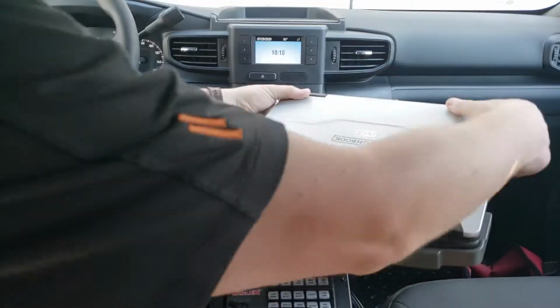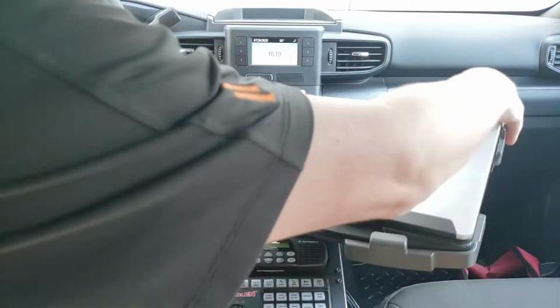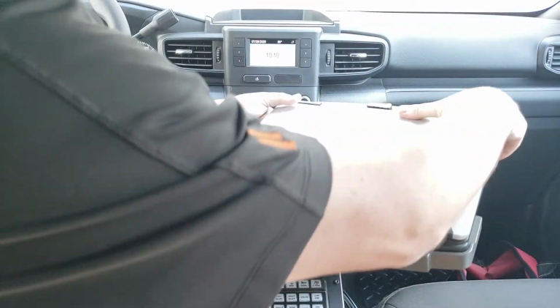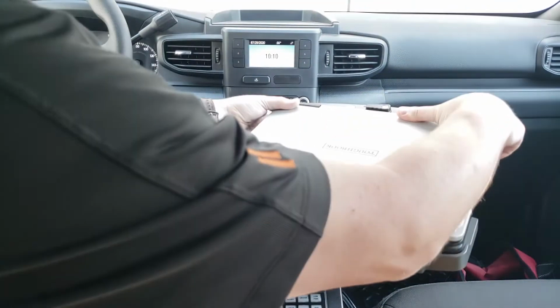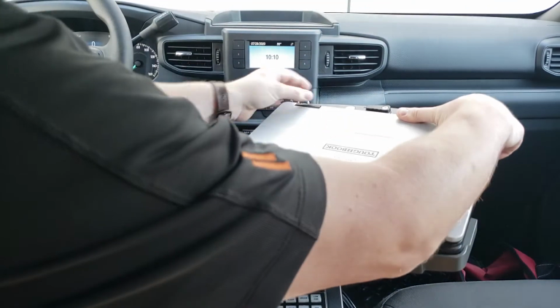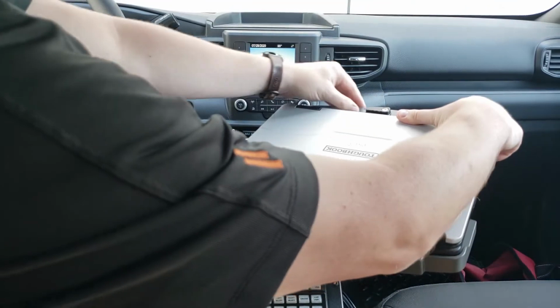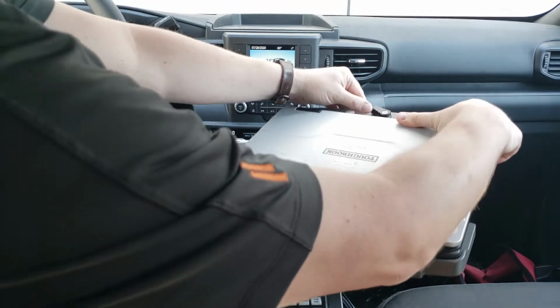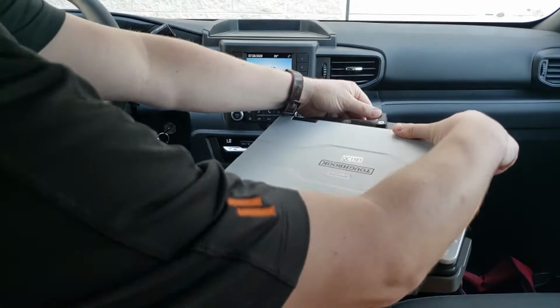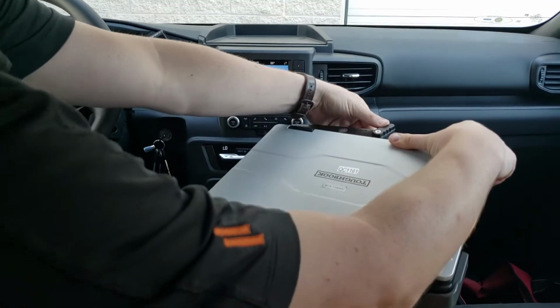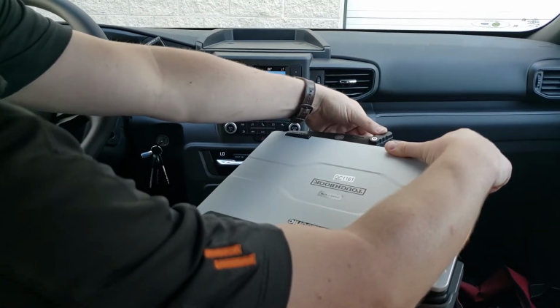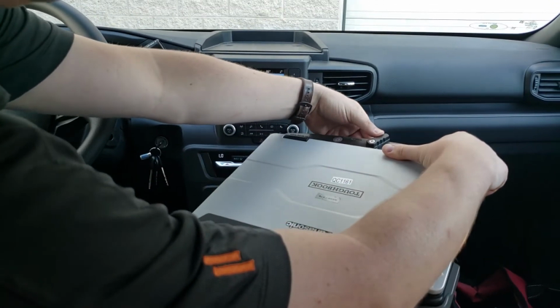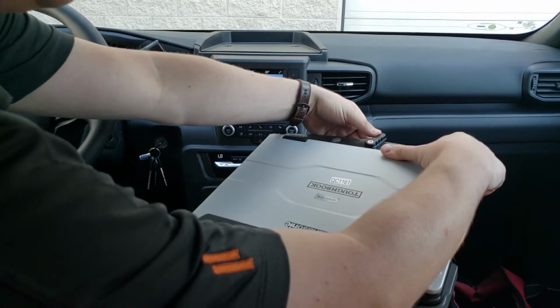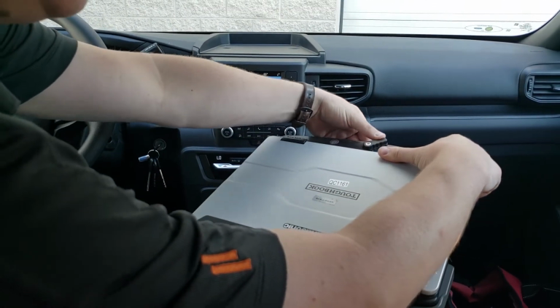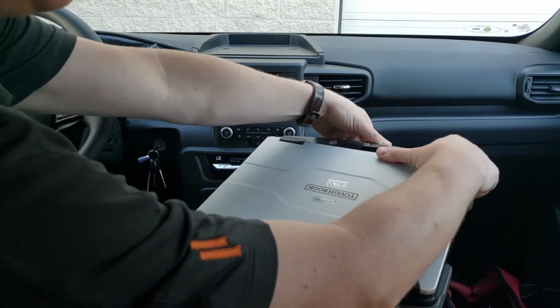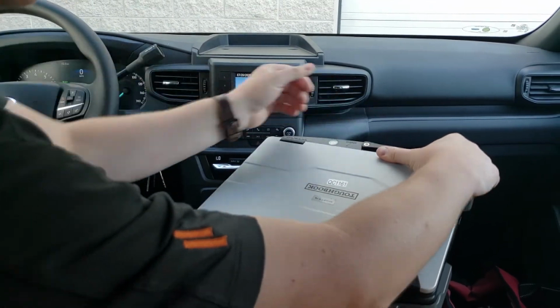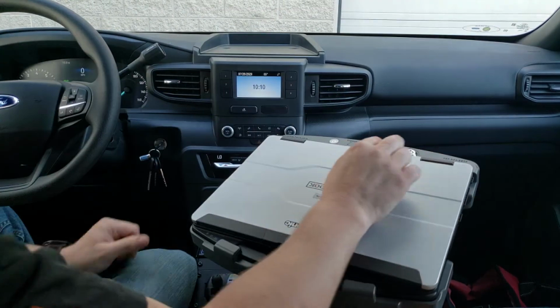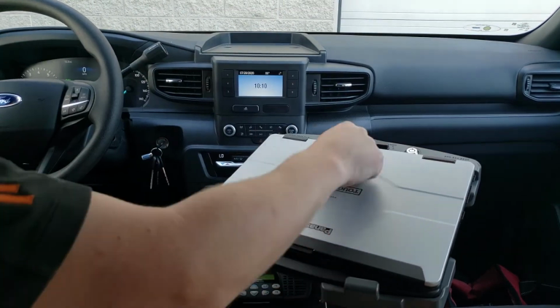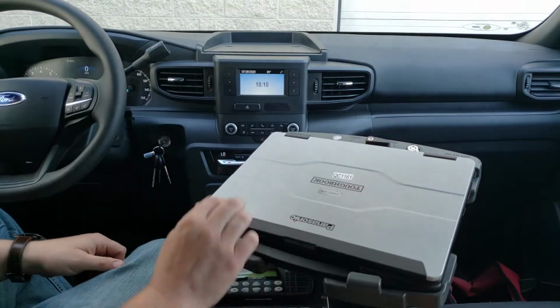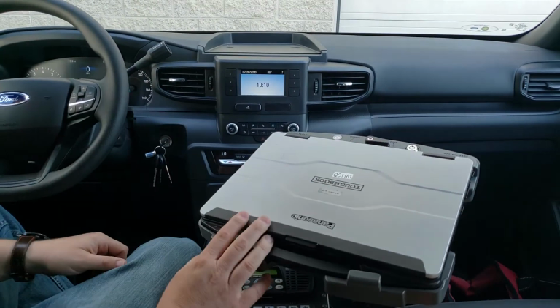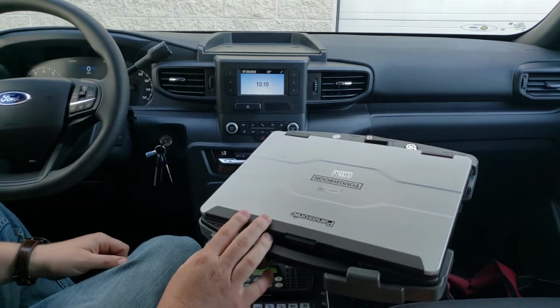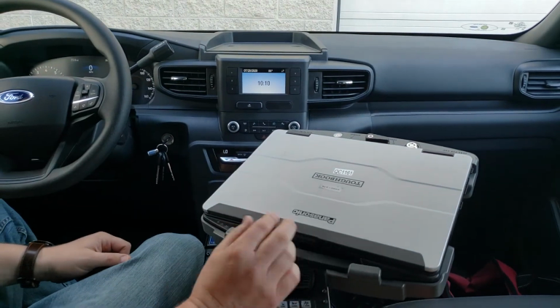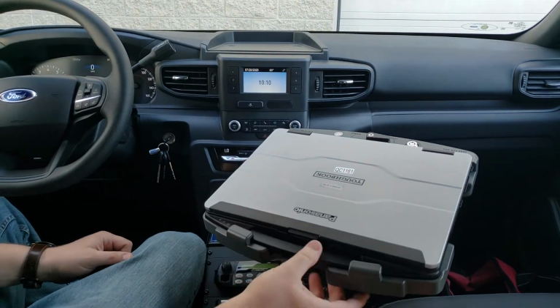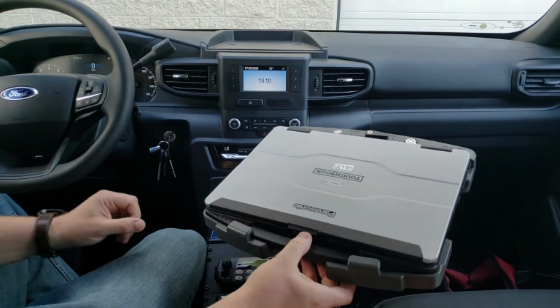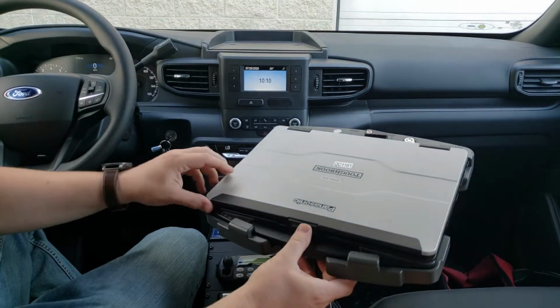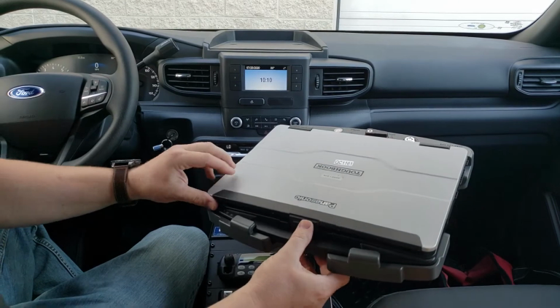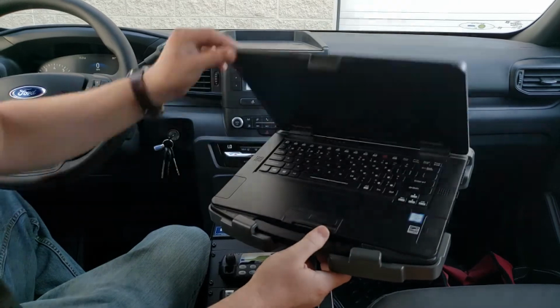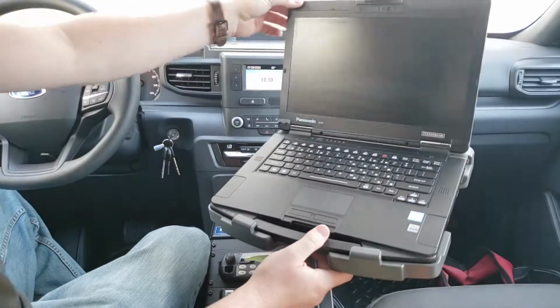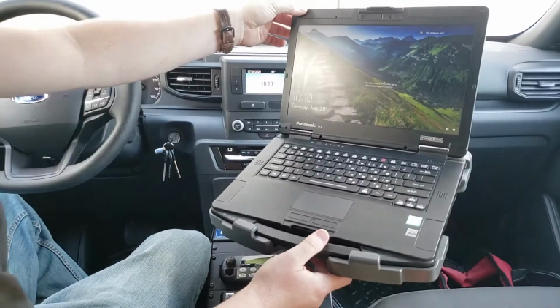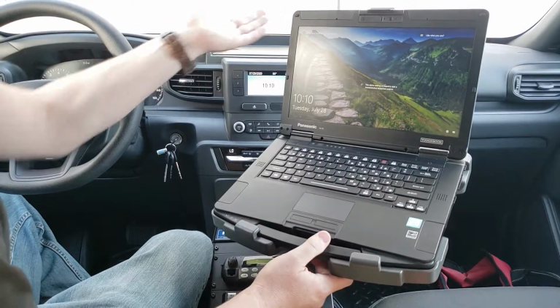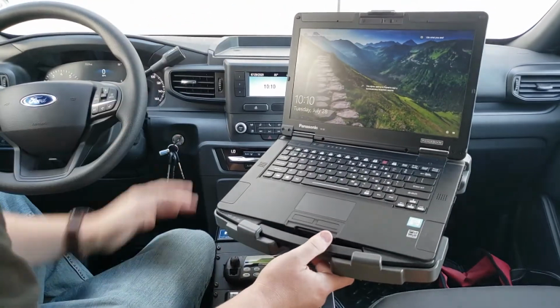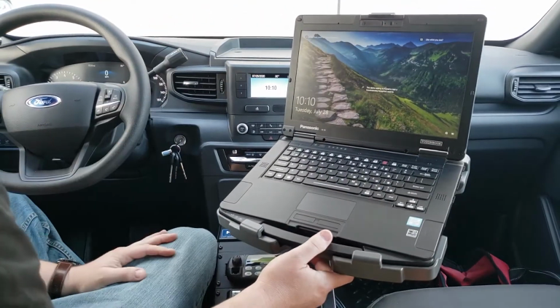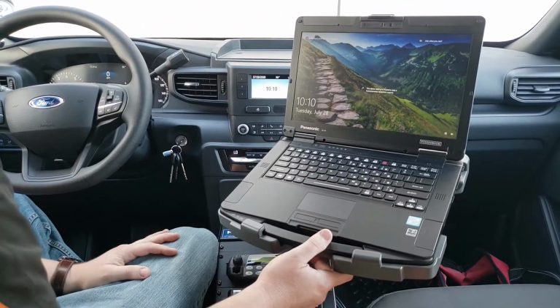Press down on the rear of the device and then slide it to the dock position. You're gonna hear an audible click and you are now fully docked.